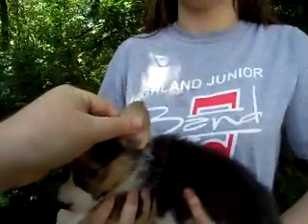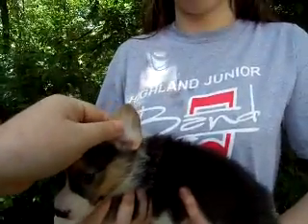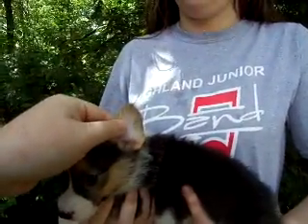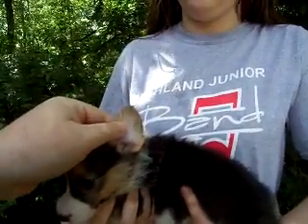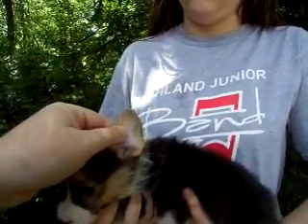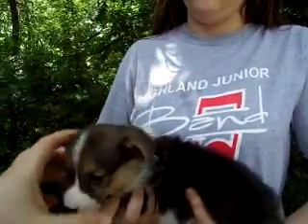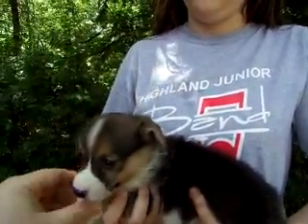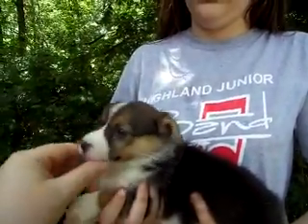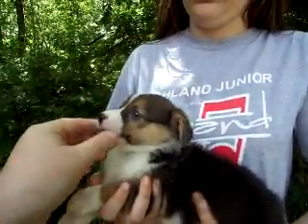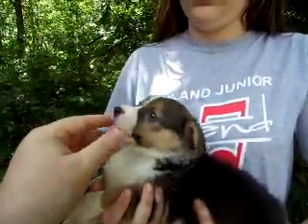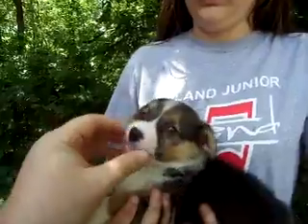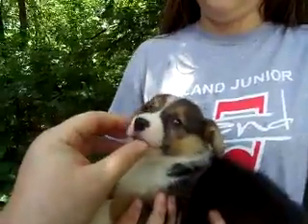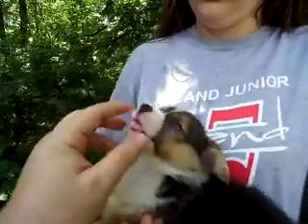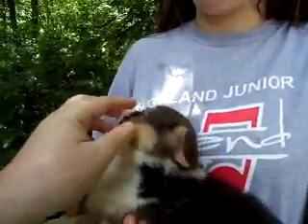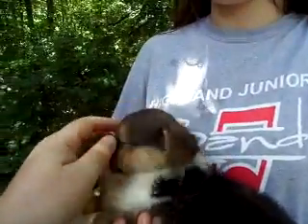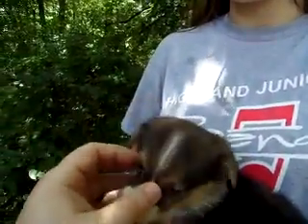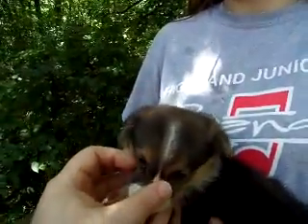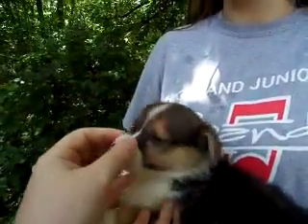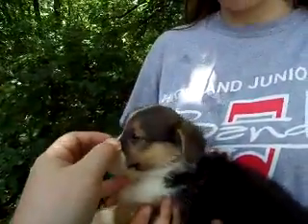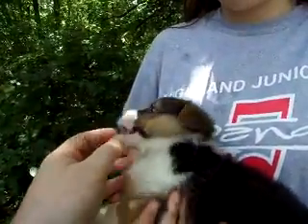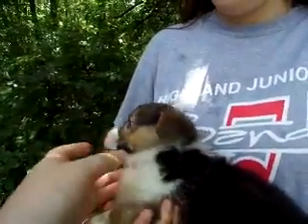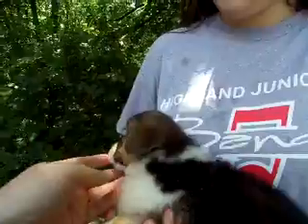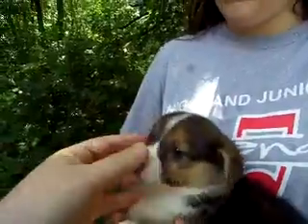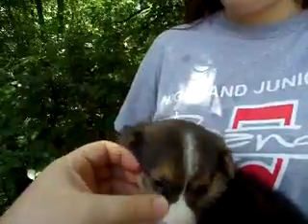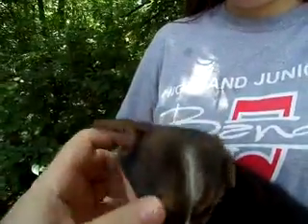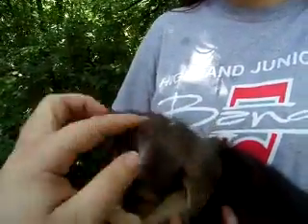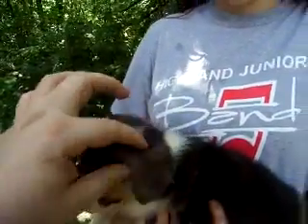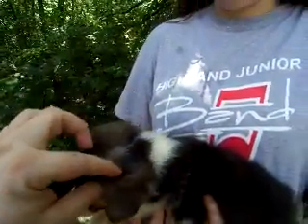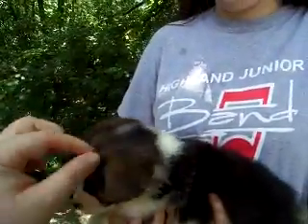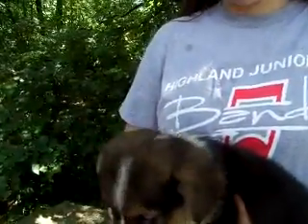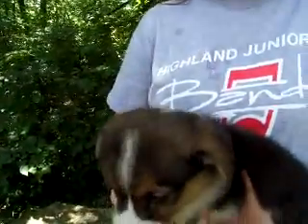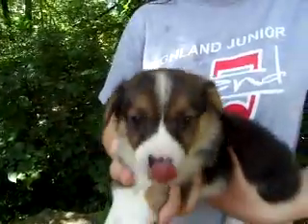You can see the red inside her ear, the cheeks, the eyebrows and the top of her head — you can already see a hint of red. She will definitely be a red head tri.